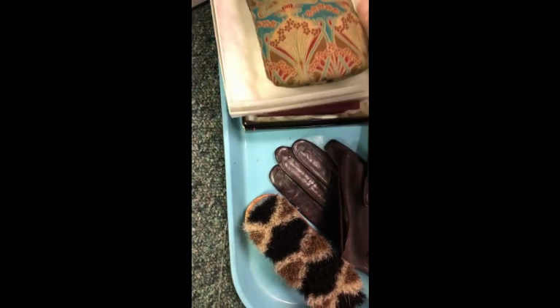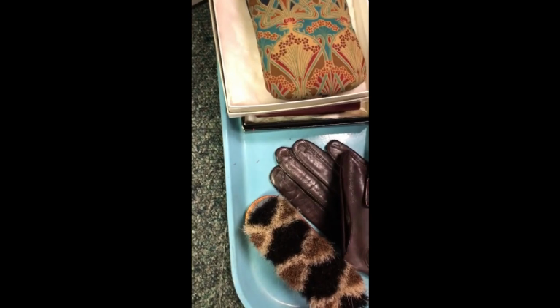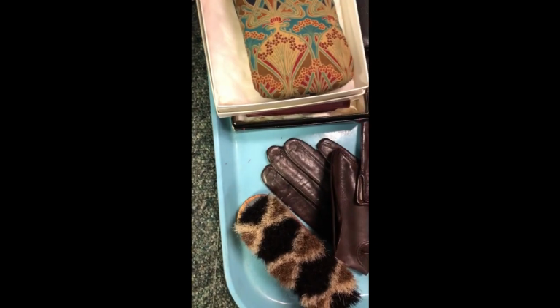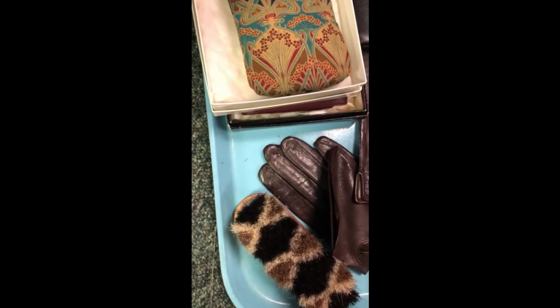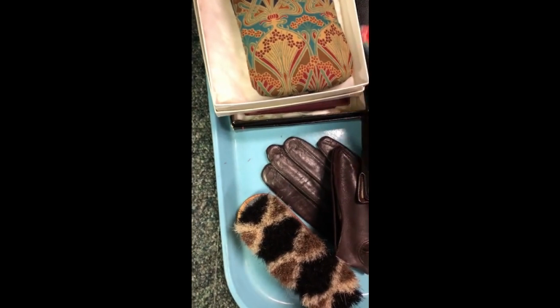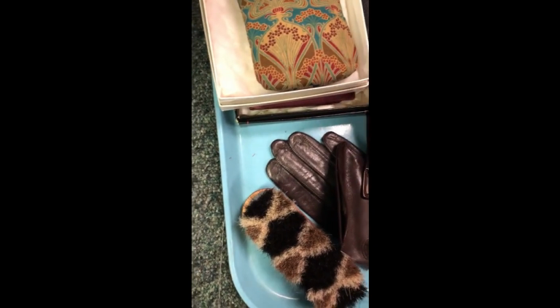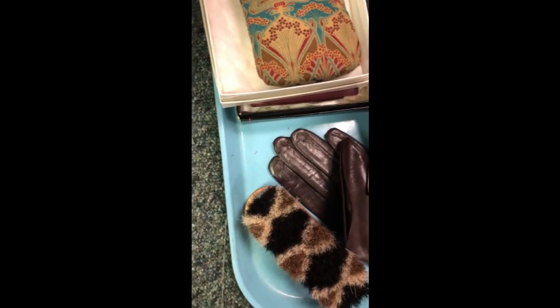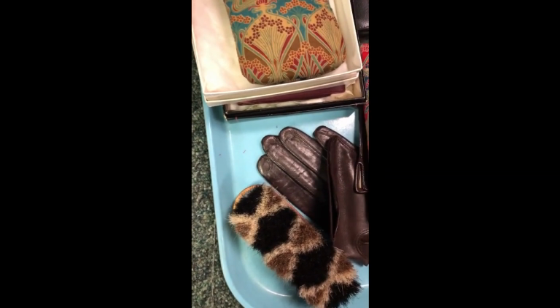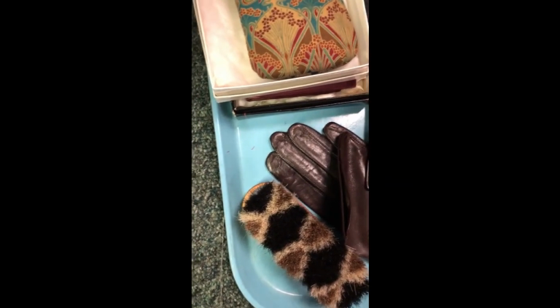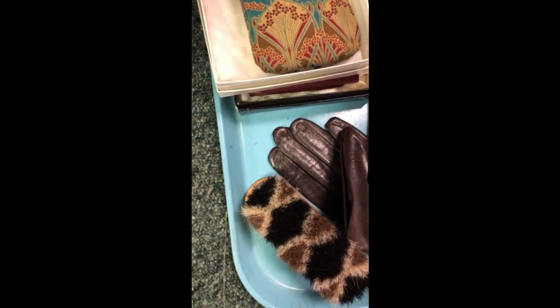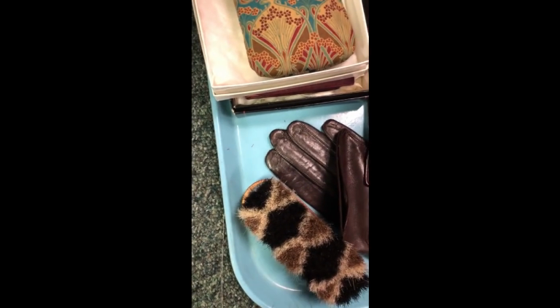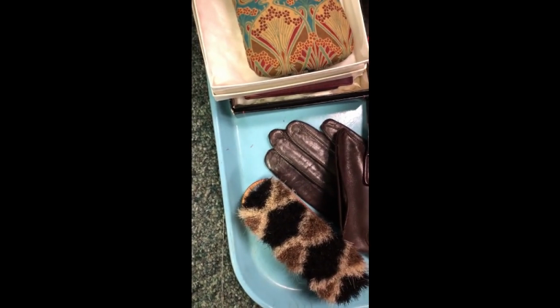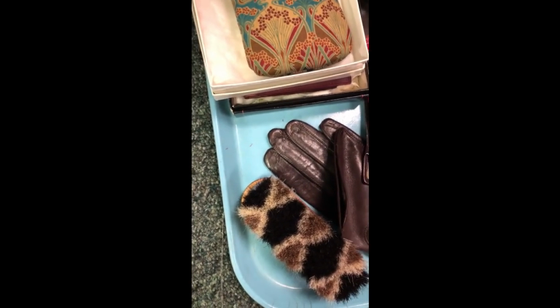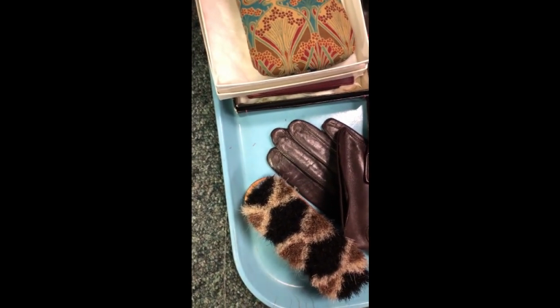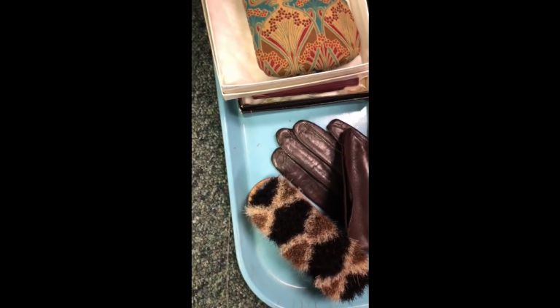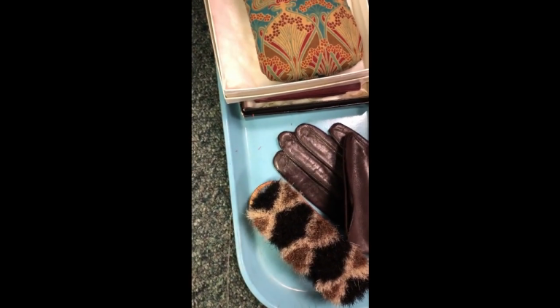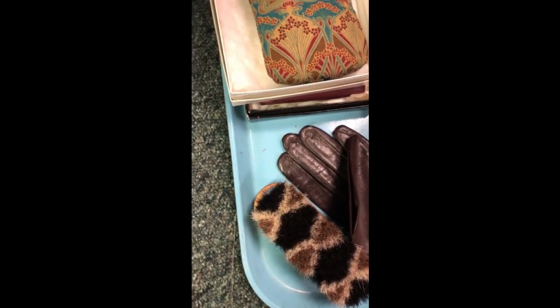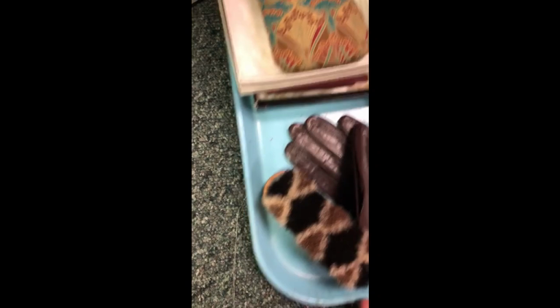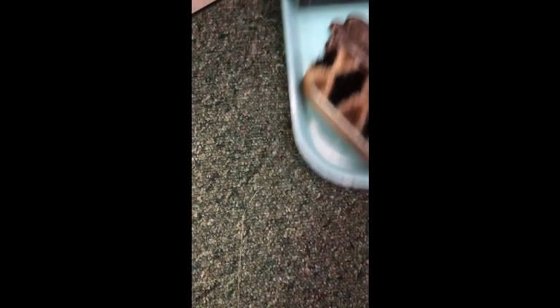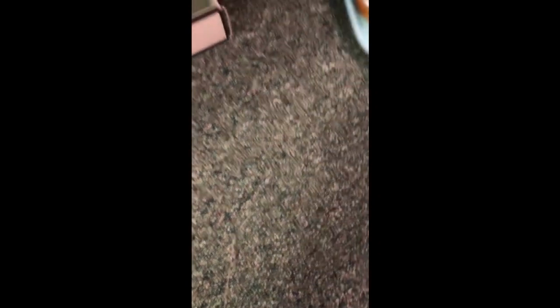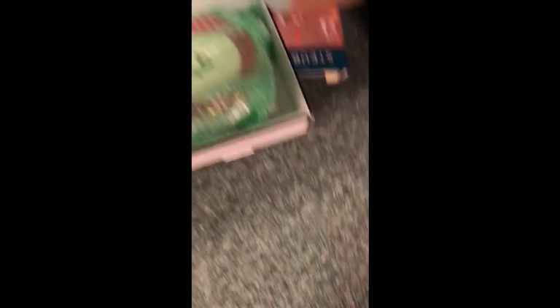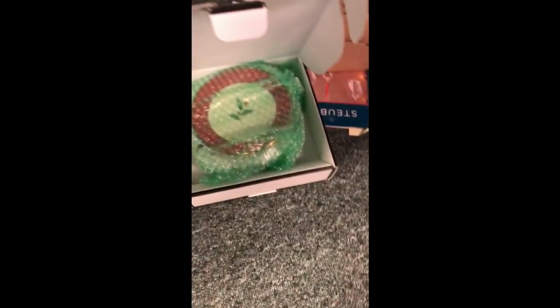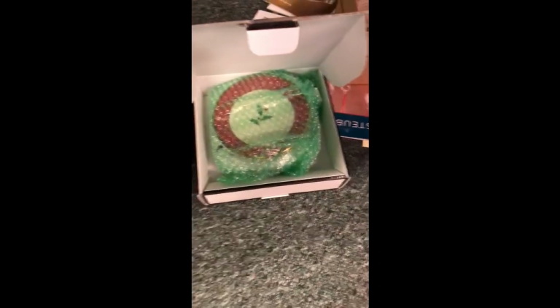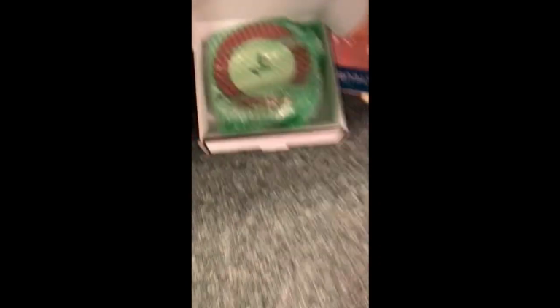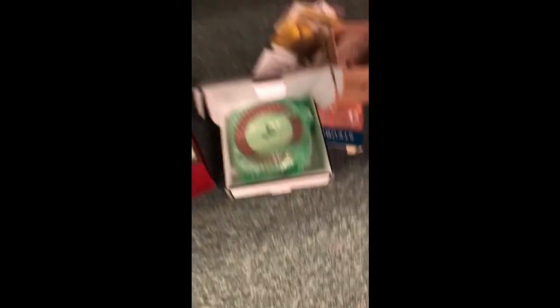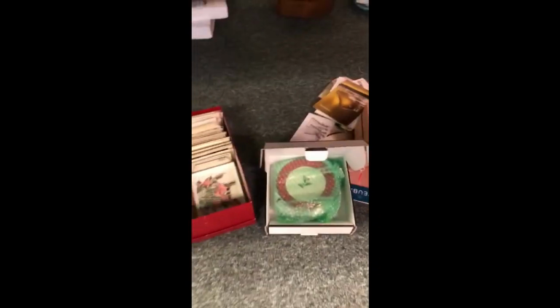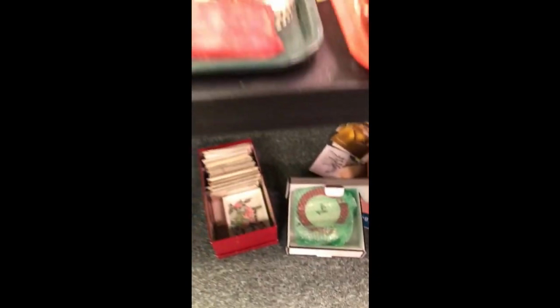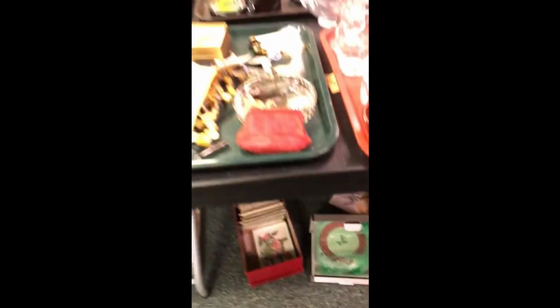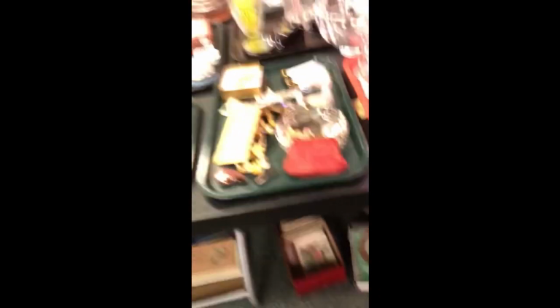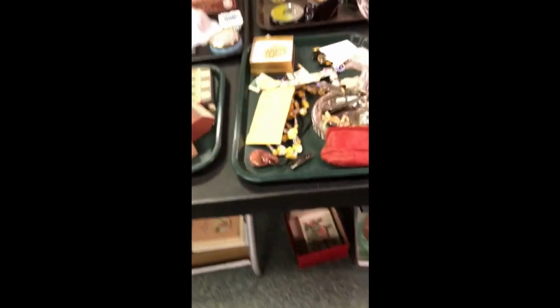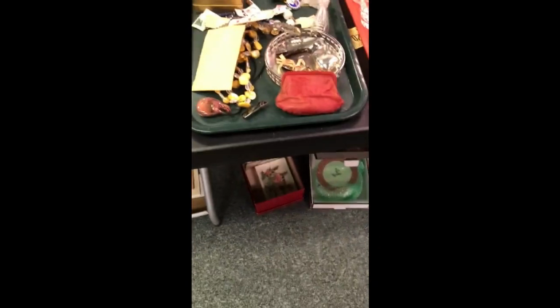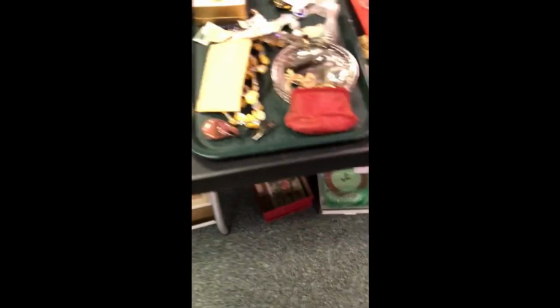So as you can see, most things are on trays, and like I said, sometimes it gets separated, so you're not quite sure what's going to happen with the bidding. Okay, on to the haul.